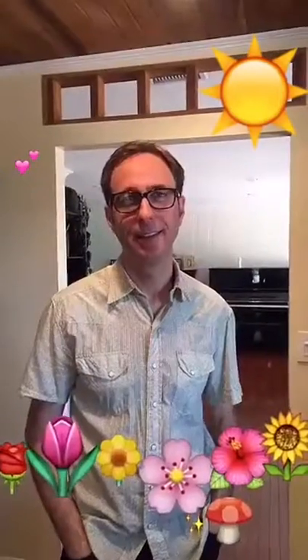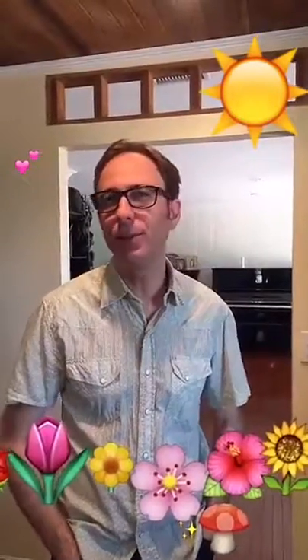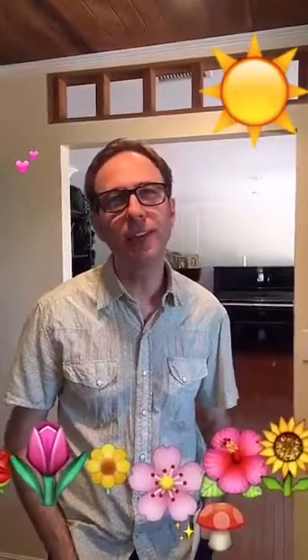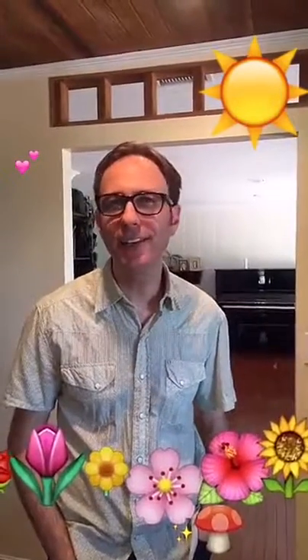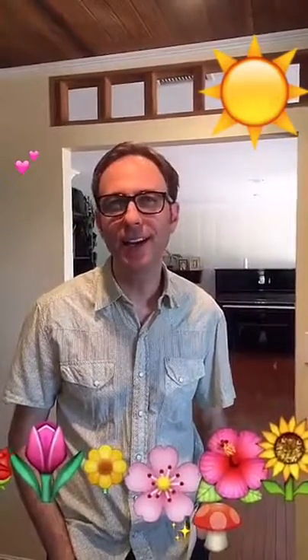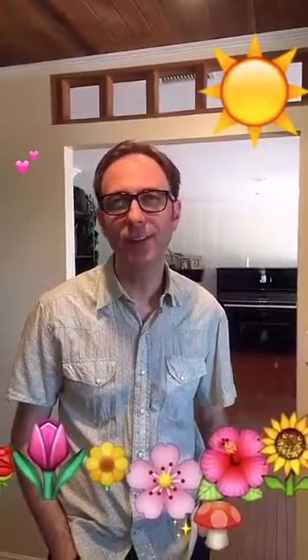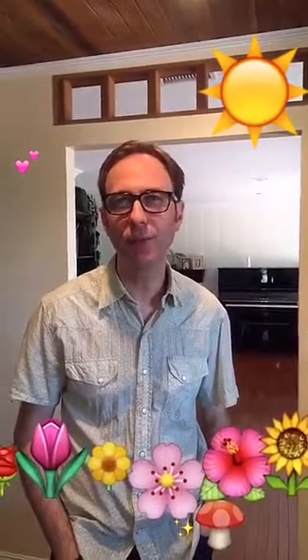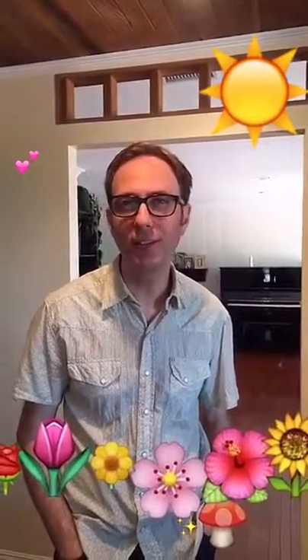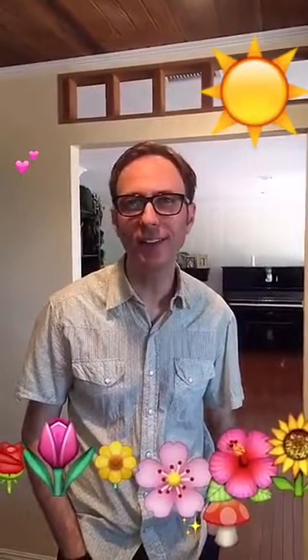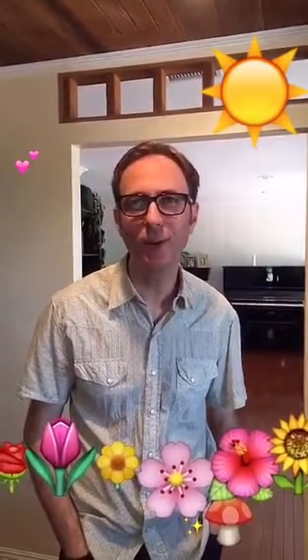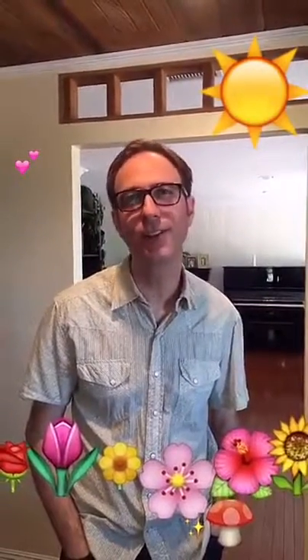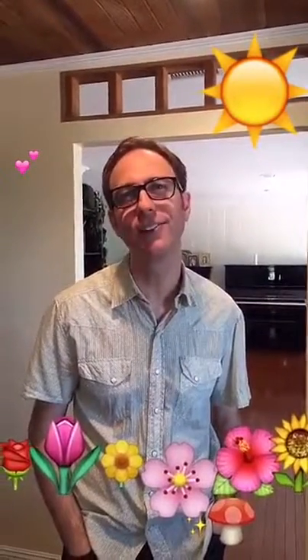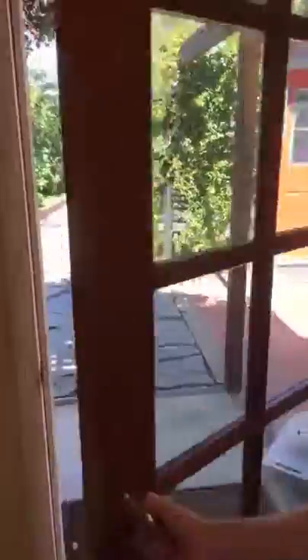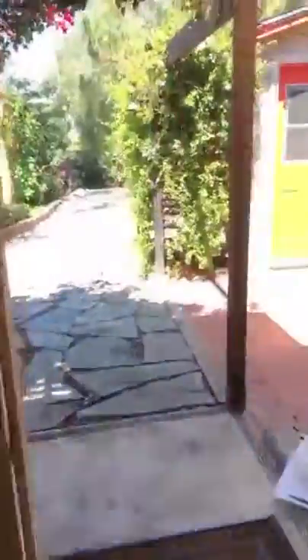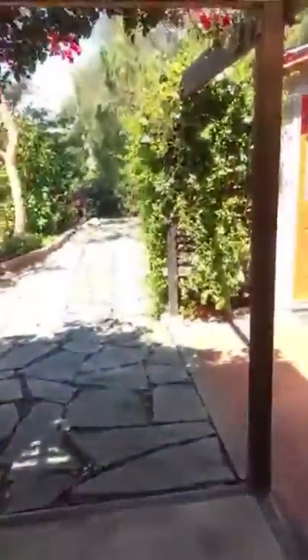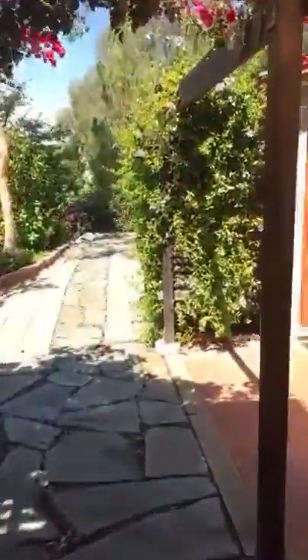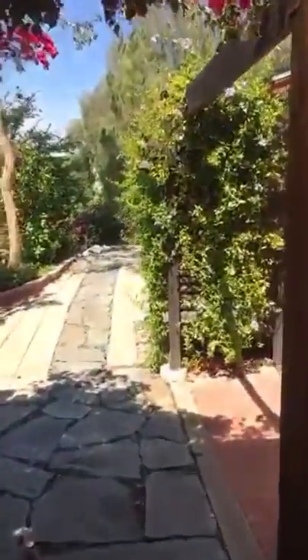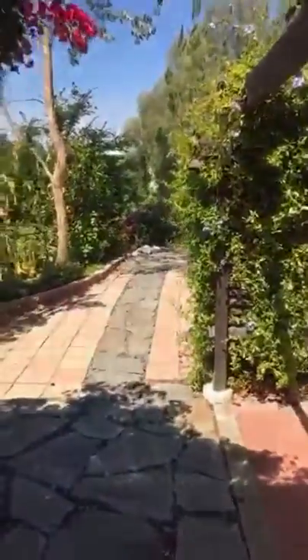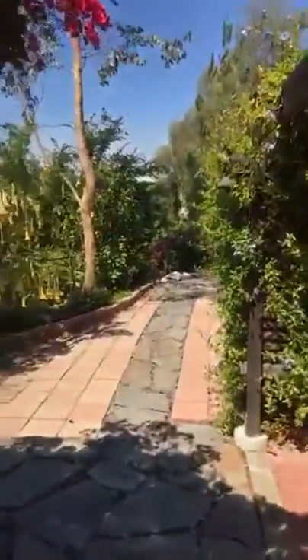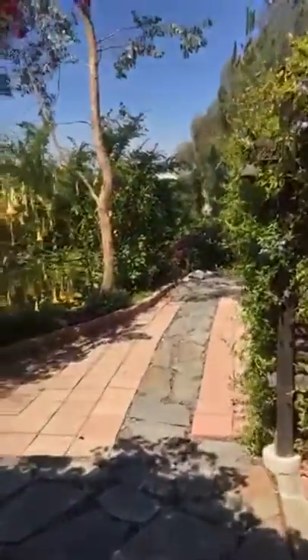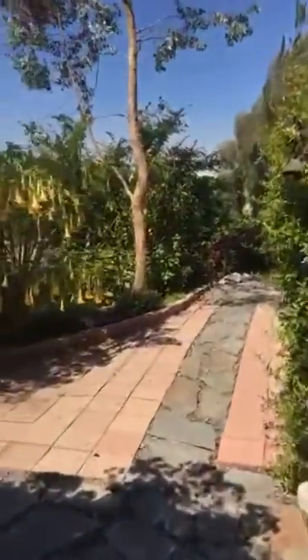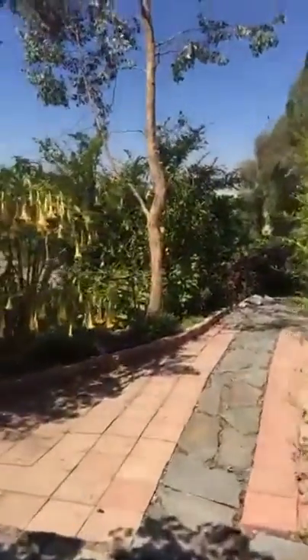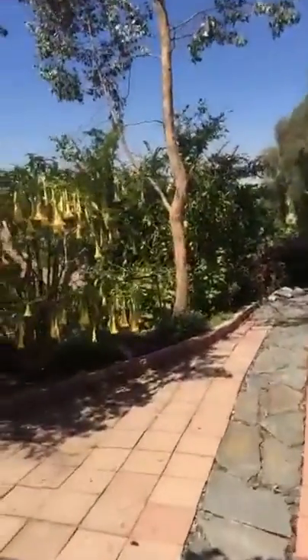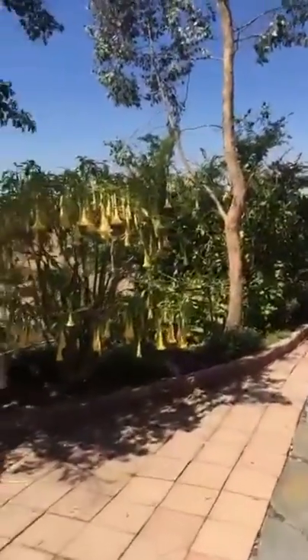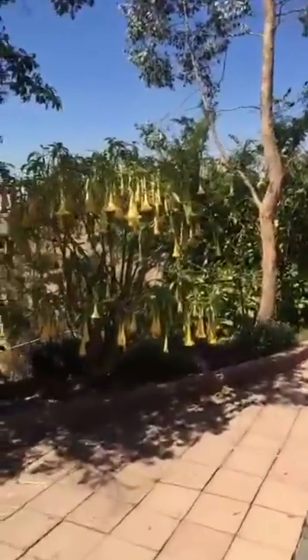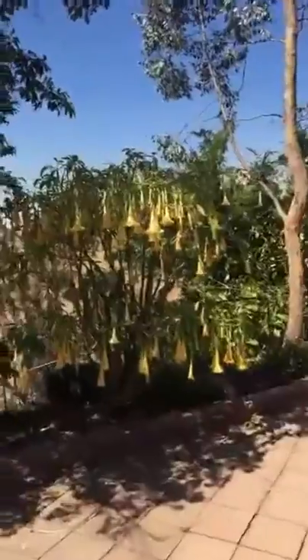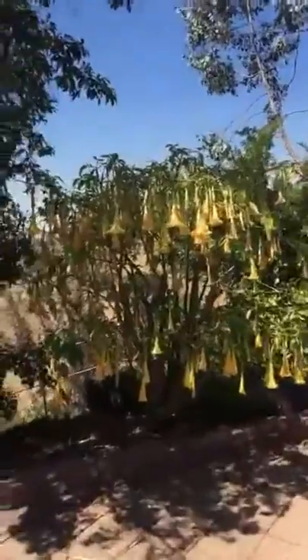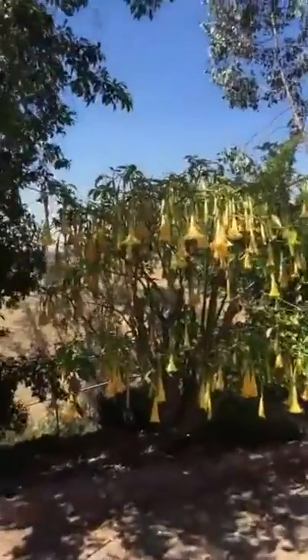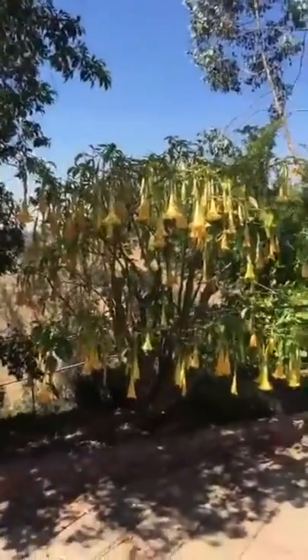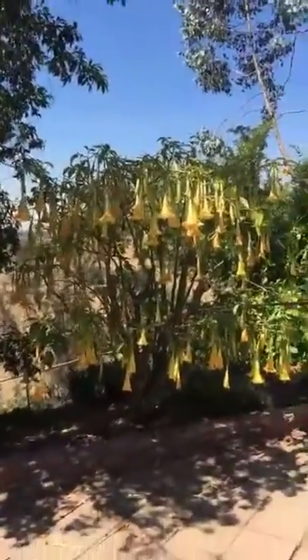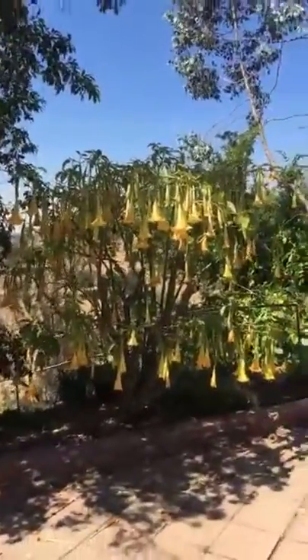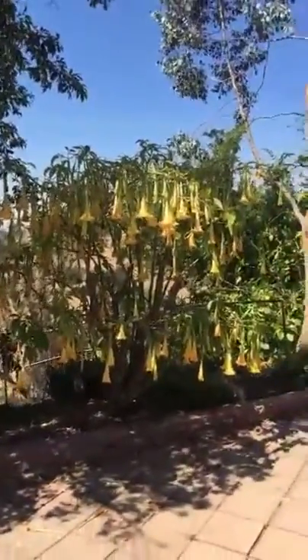It's a beautiful day here in Eagle Rock, California, so before we get started, let's take a walk around the gardens. It's a beautiful day here. See all these angels trumpets in bloom? It smells incredible.